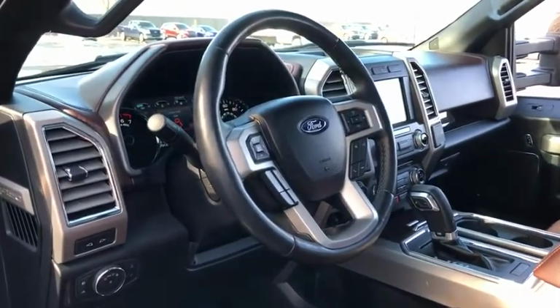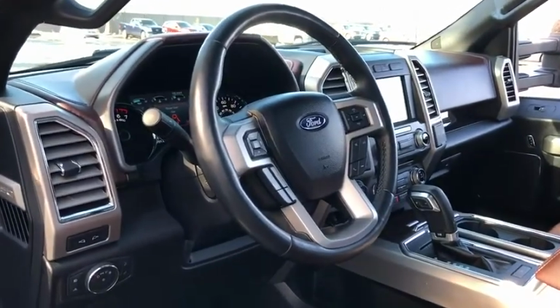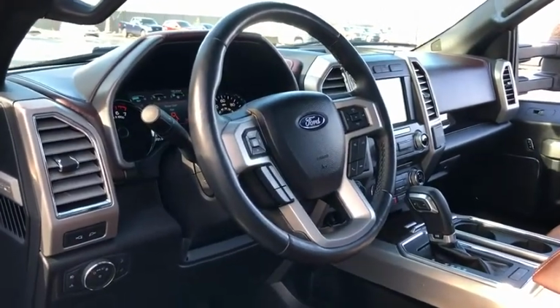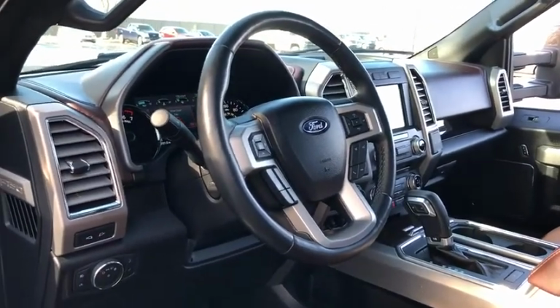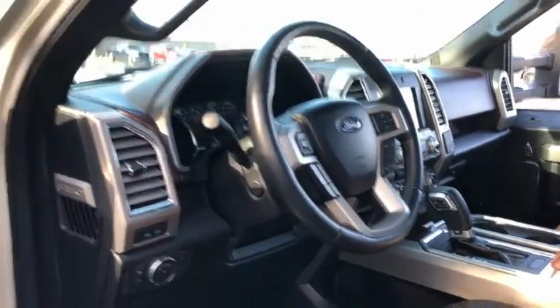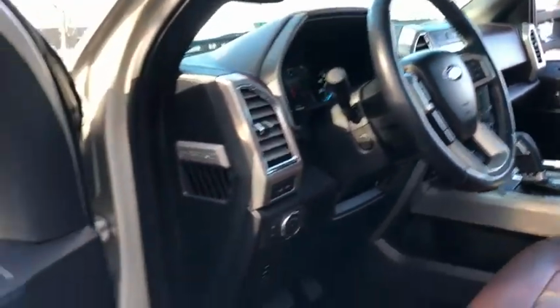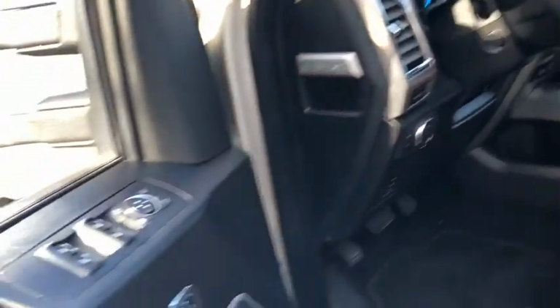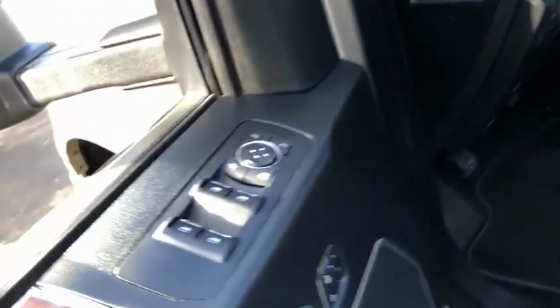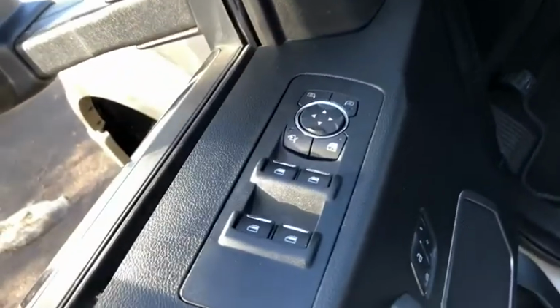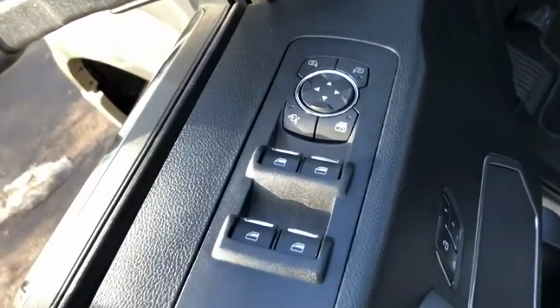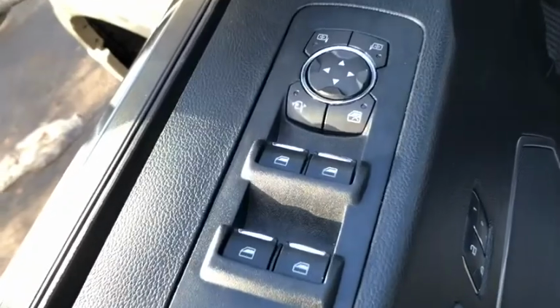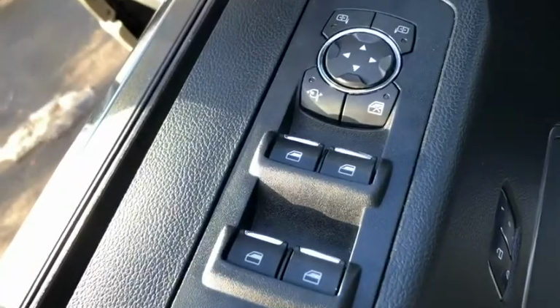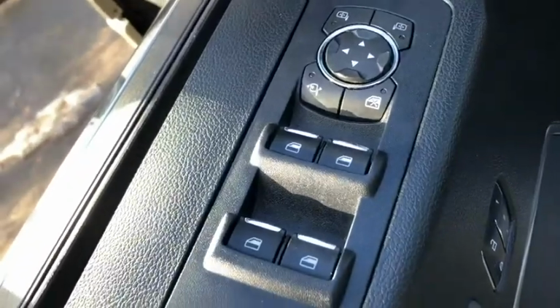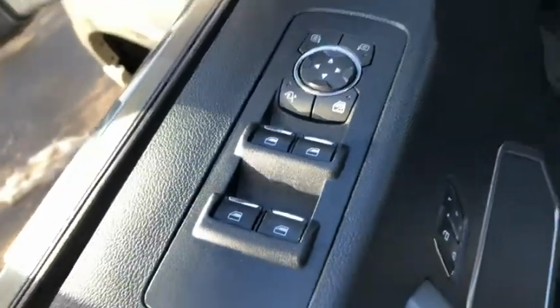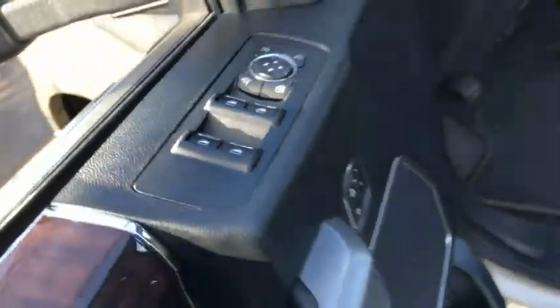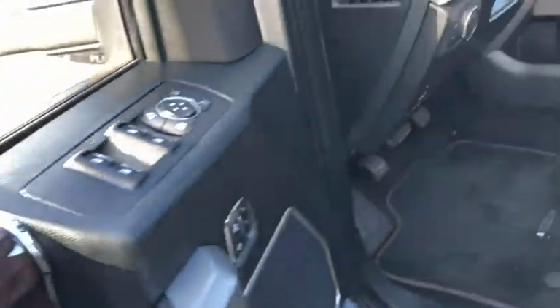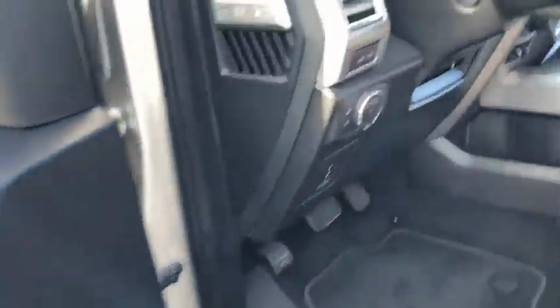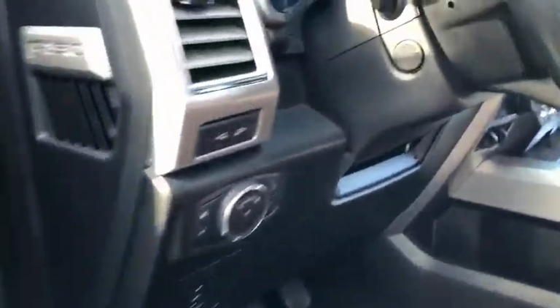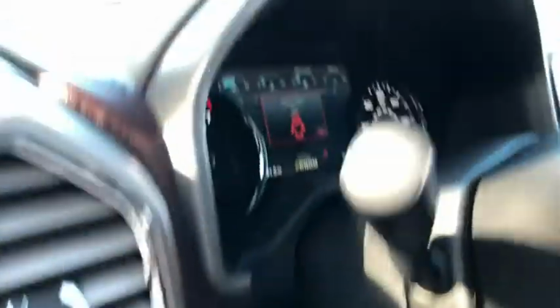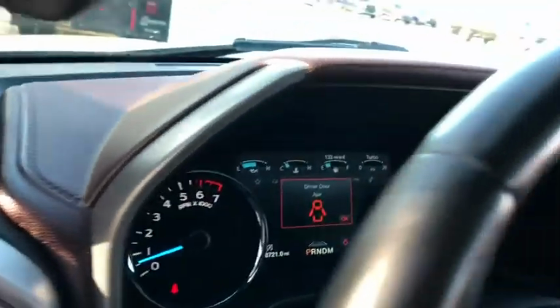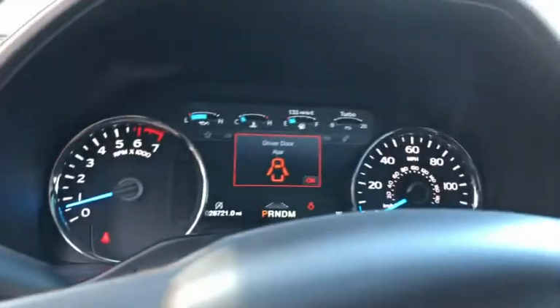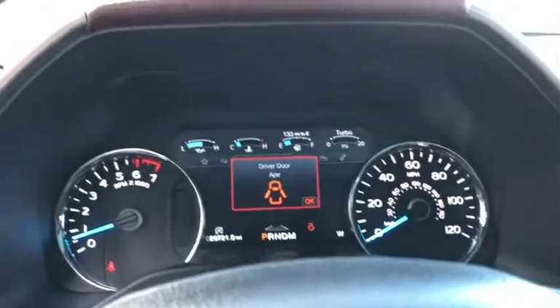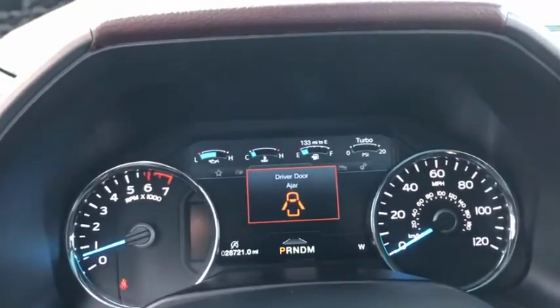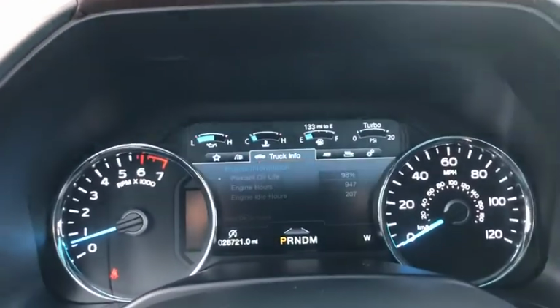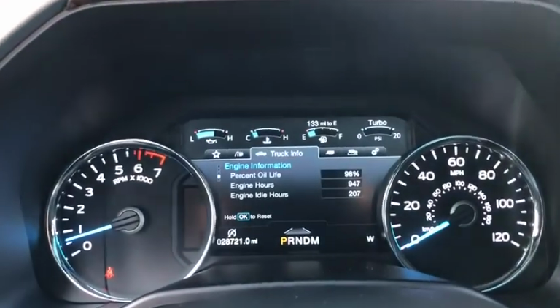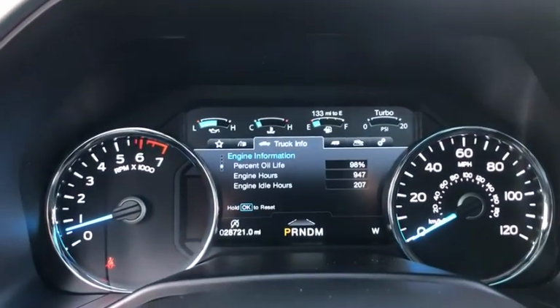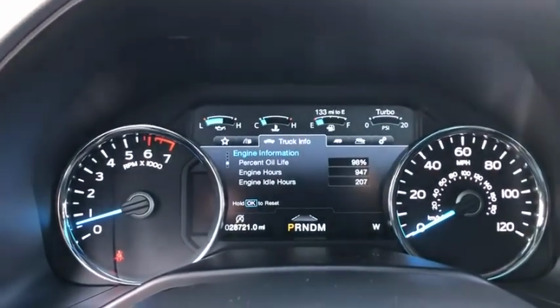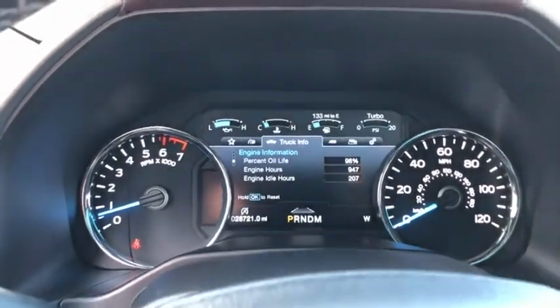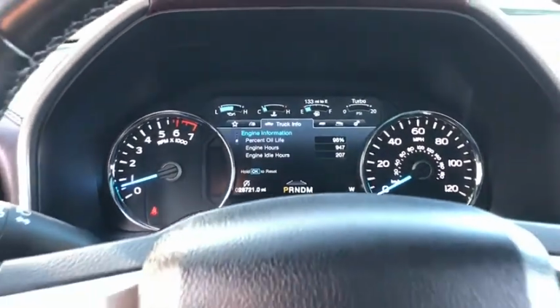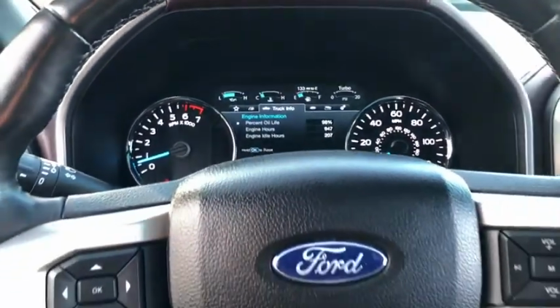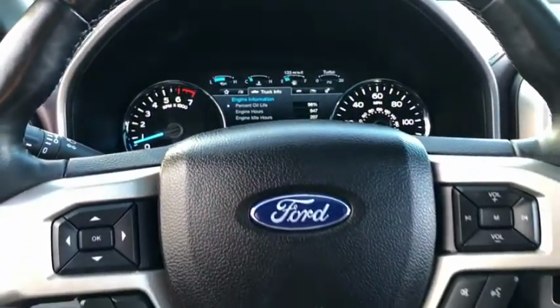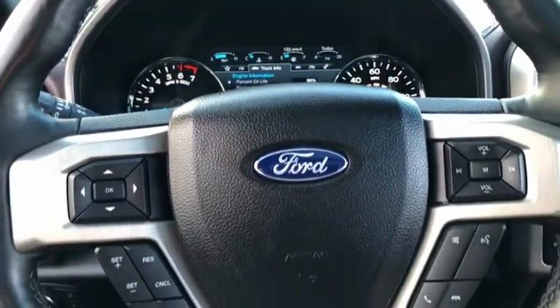Voice-activated navigation system, security system, fog lights, CD player, power windows, electronic stability control, compass, rear window defroster, heated steering wheel, heated front seats, trip computer, and tachometer.